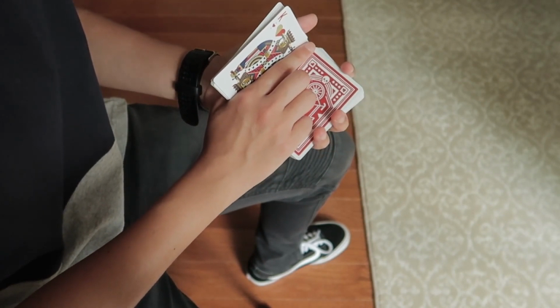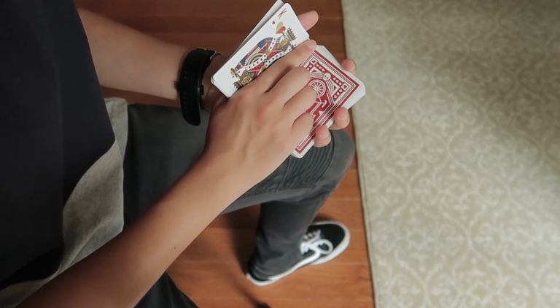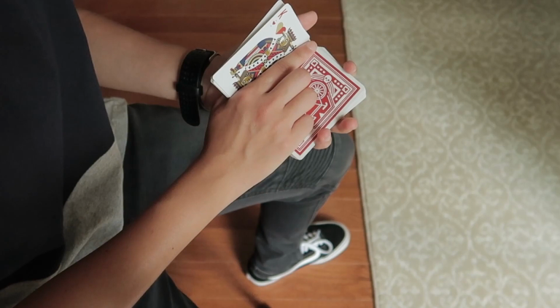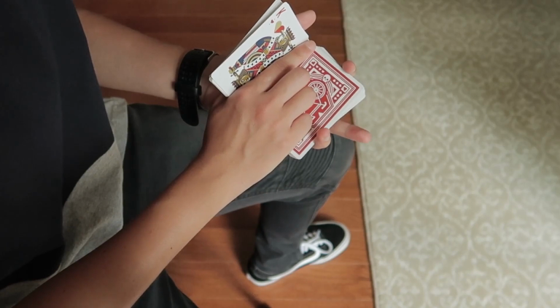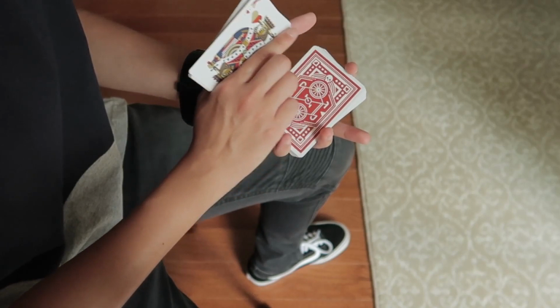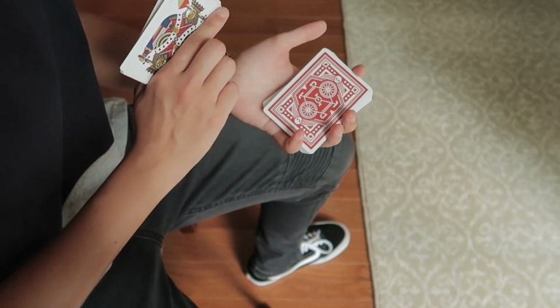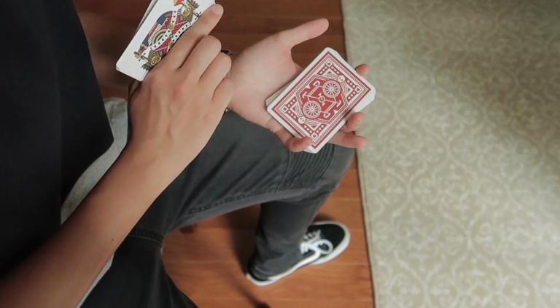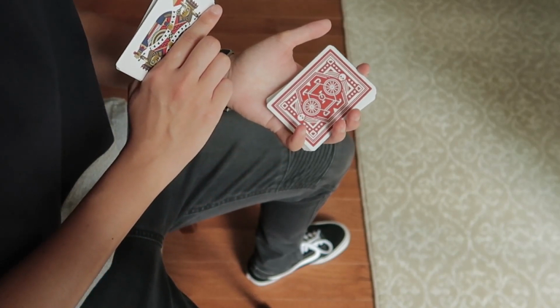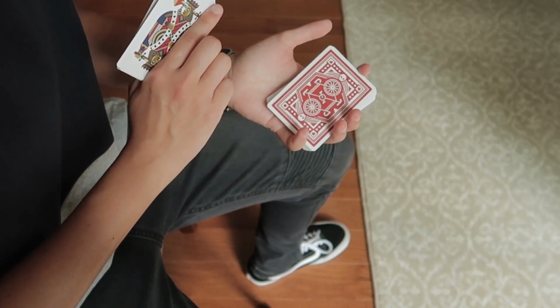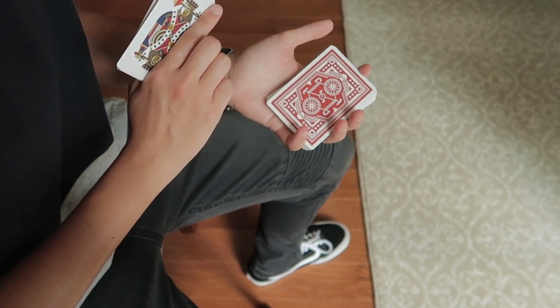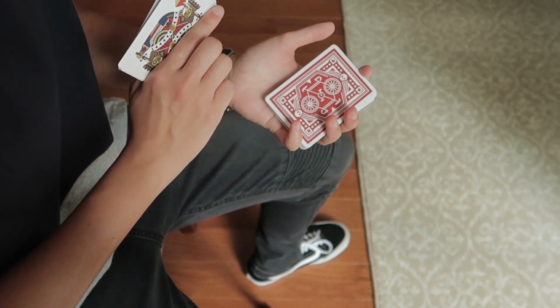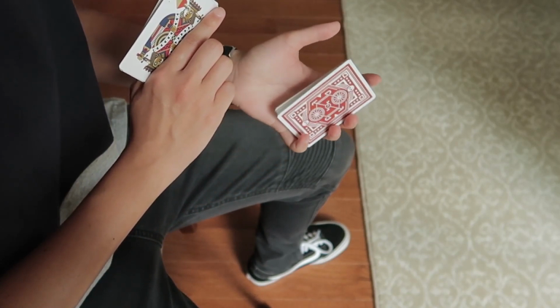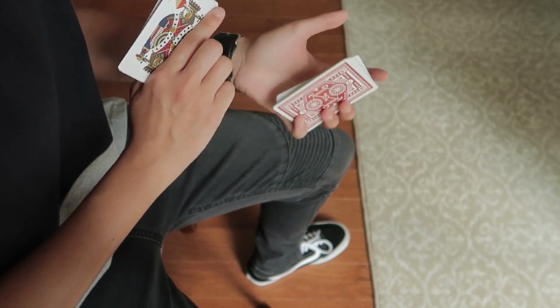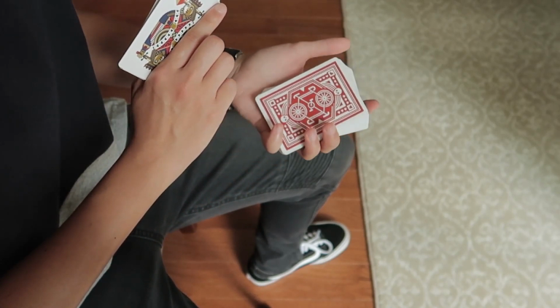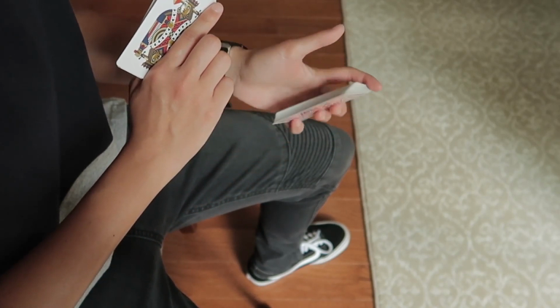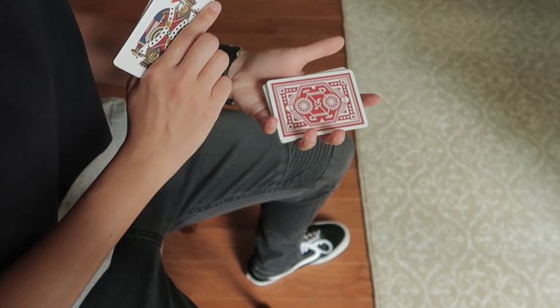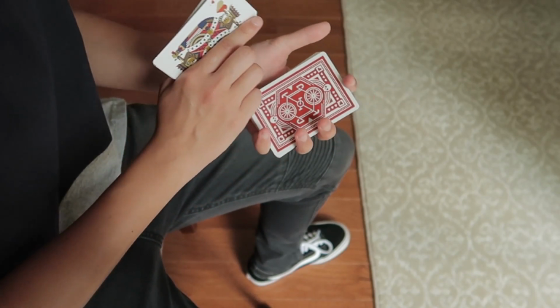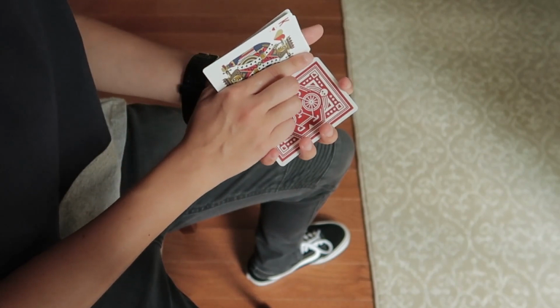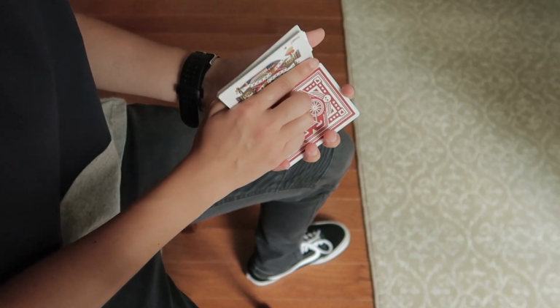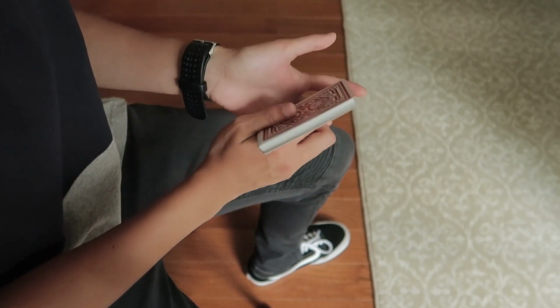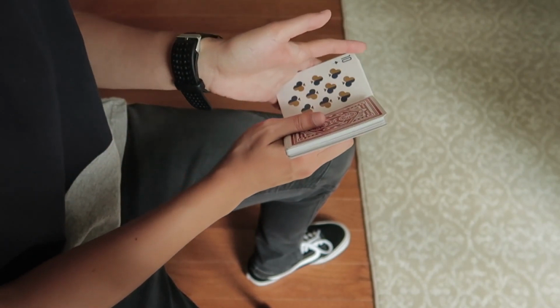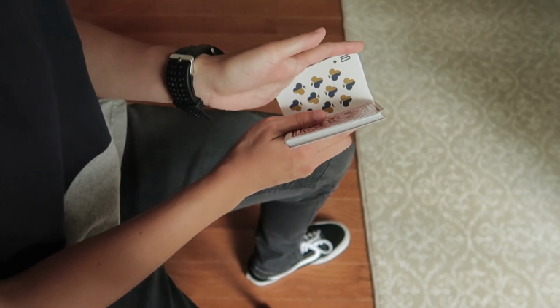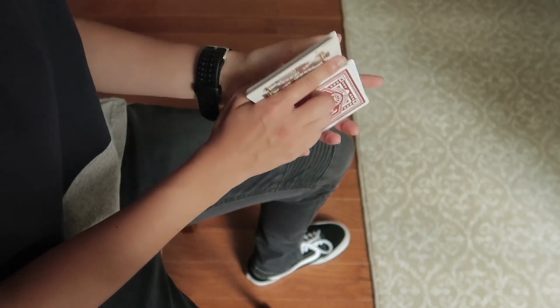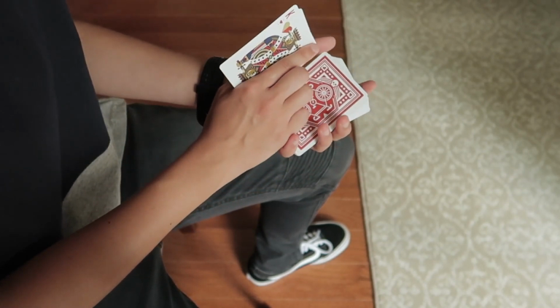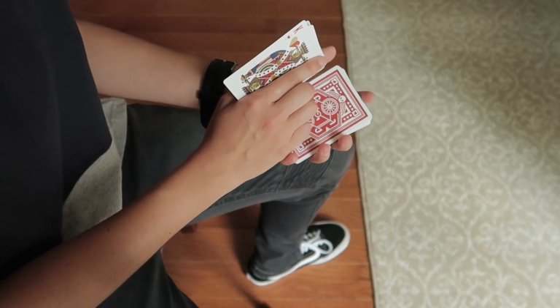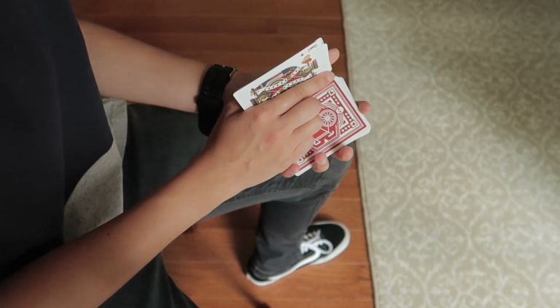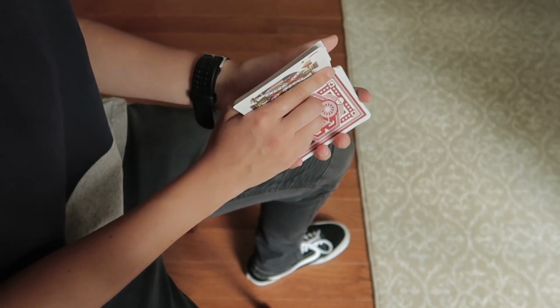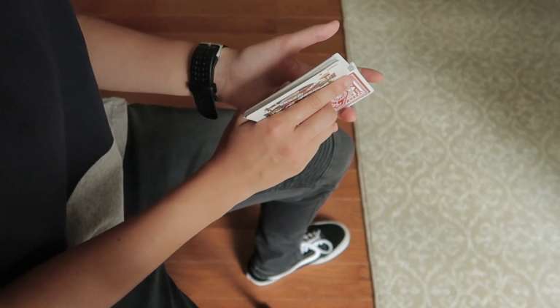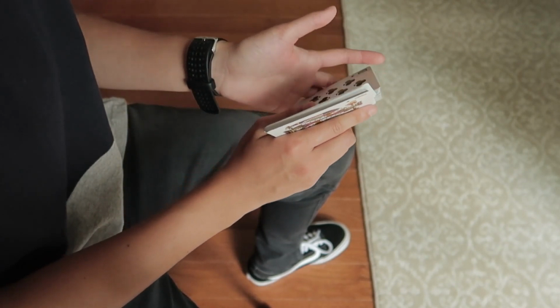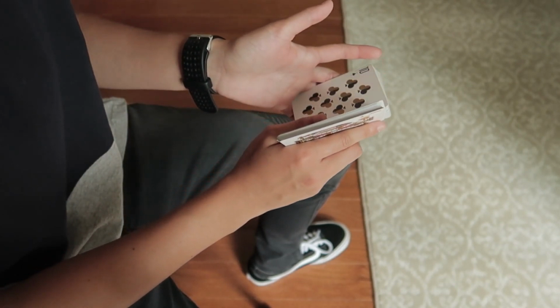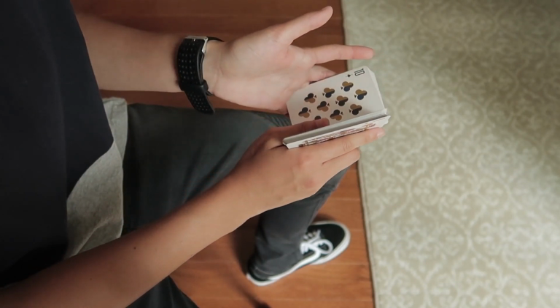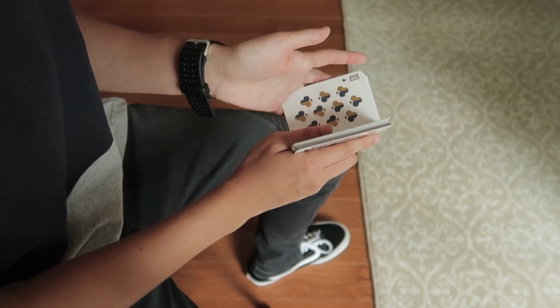From here, use your middle, ring, and pinky to rotate this bottom packet around your index 270 degrees.